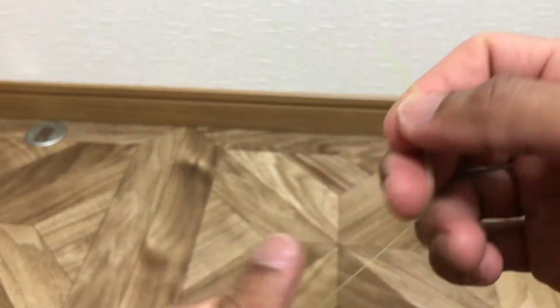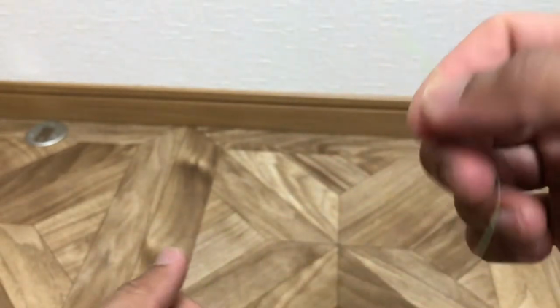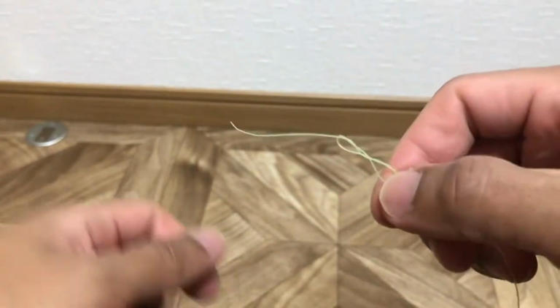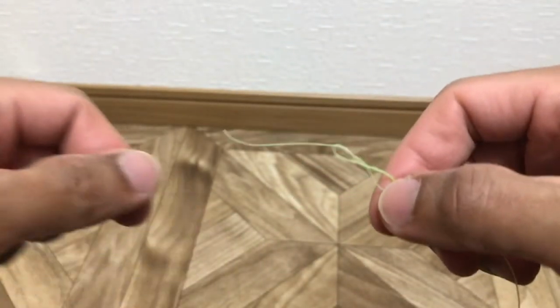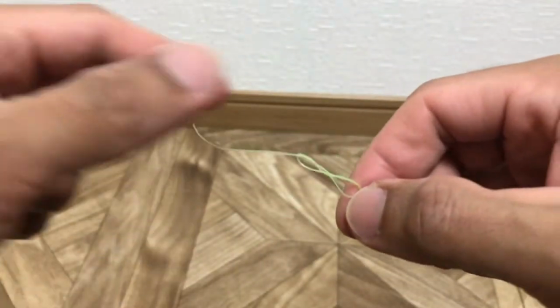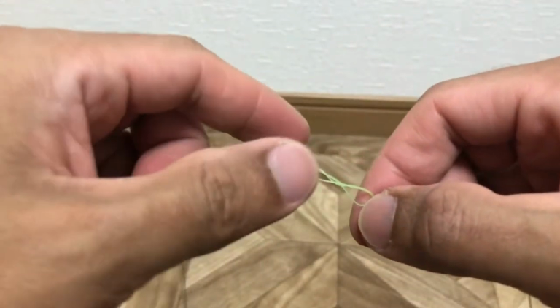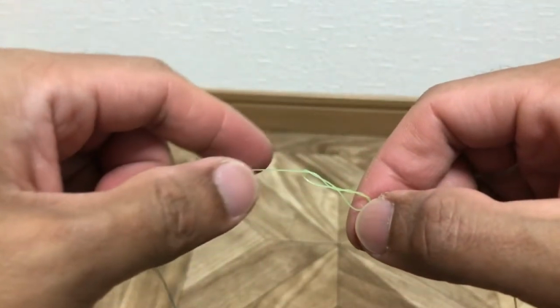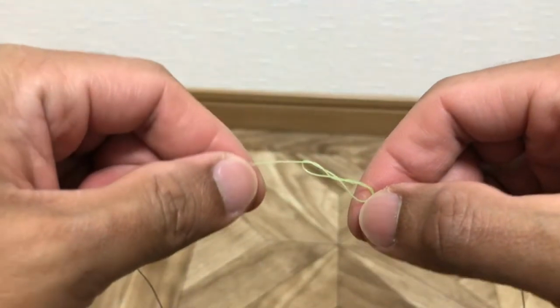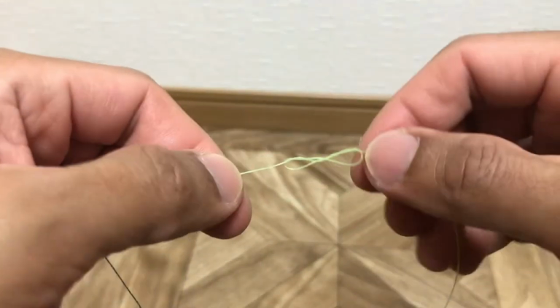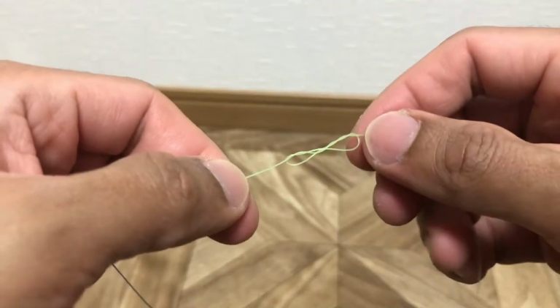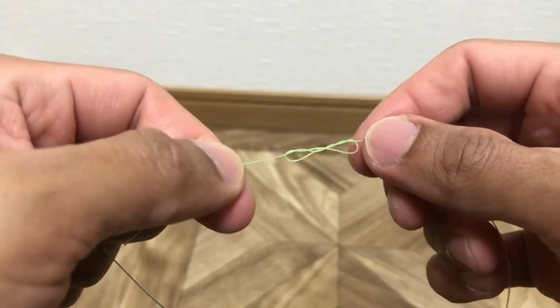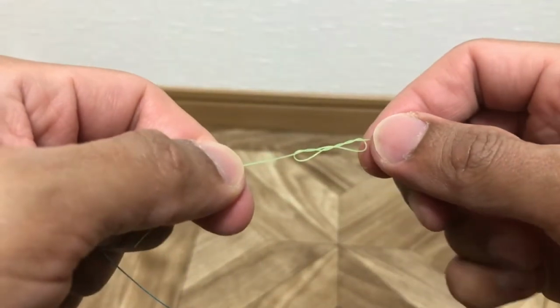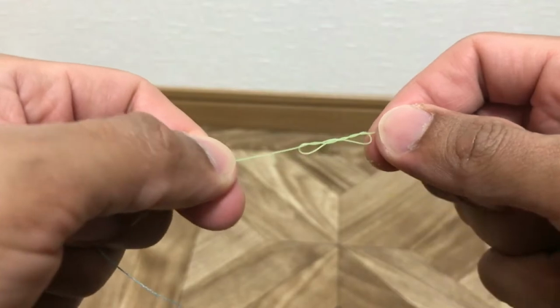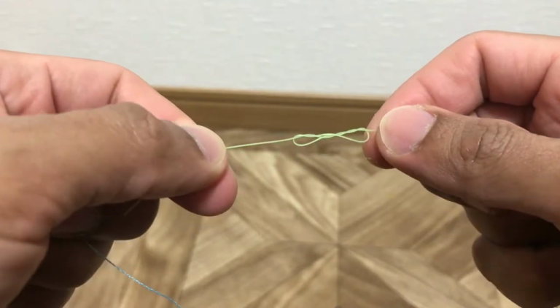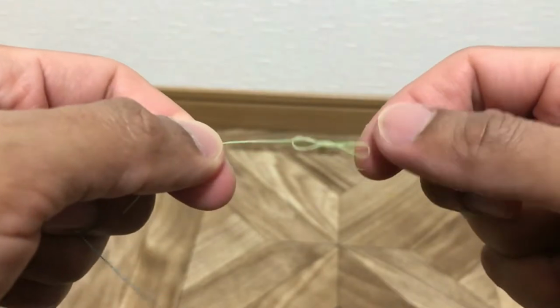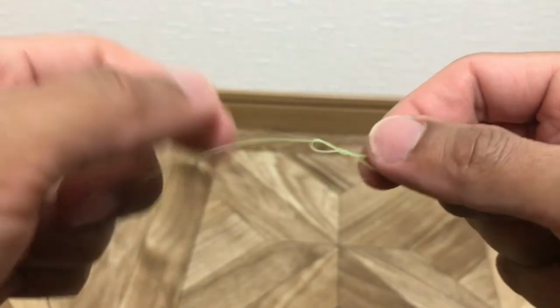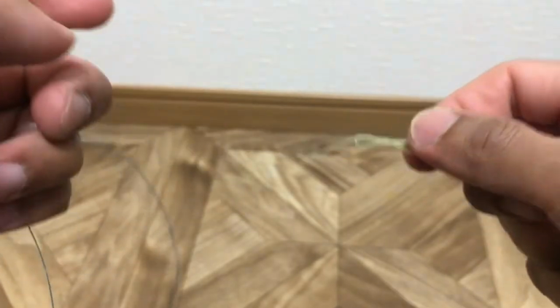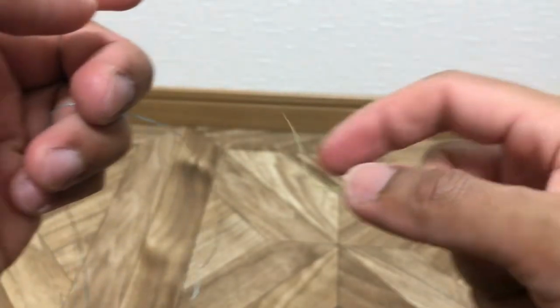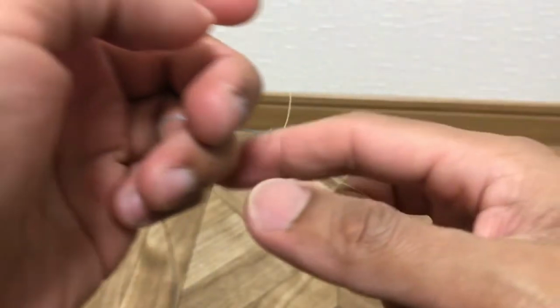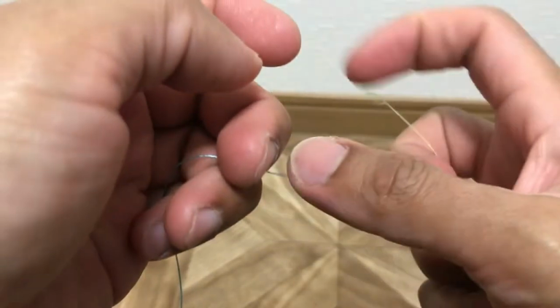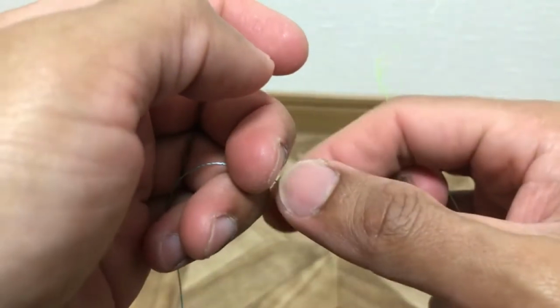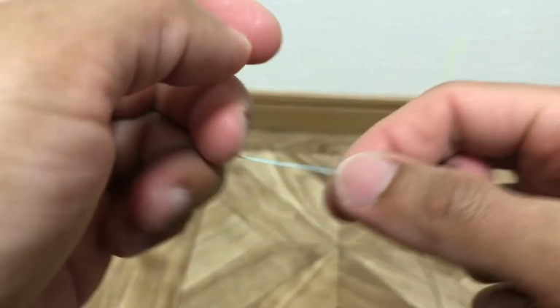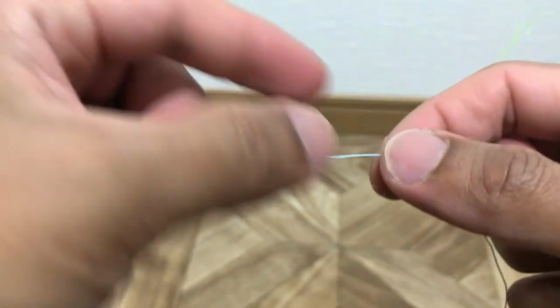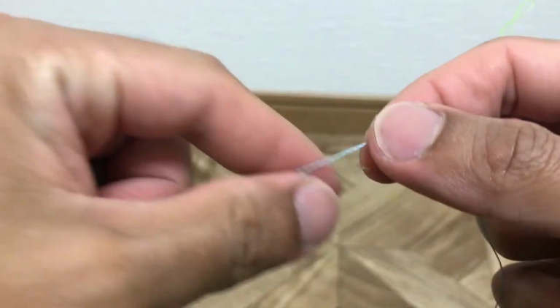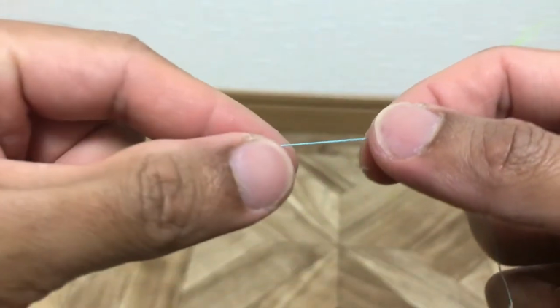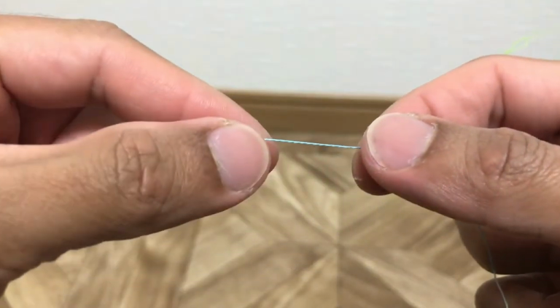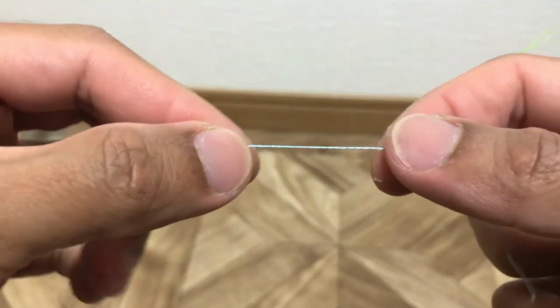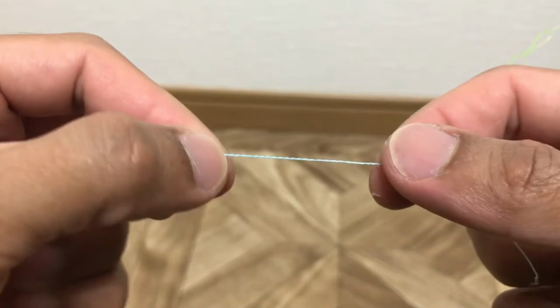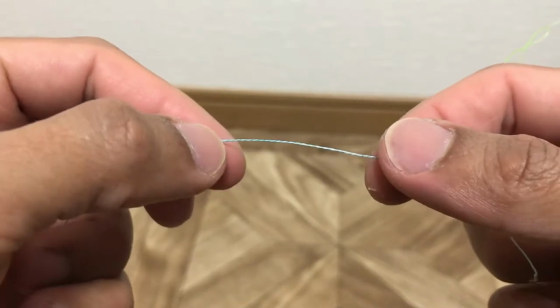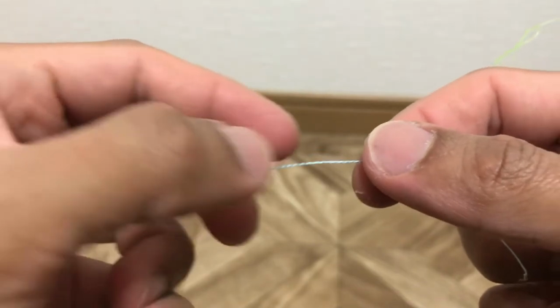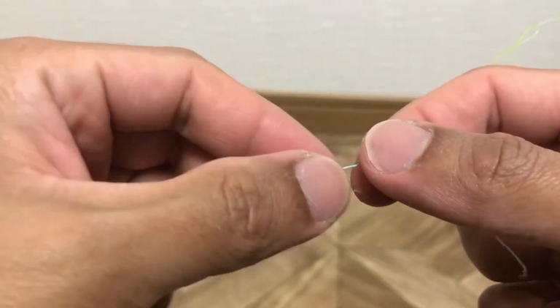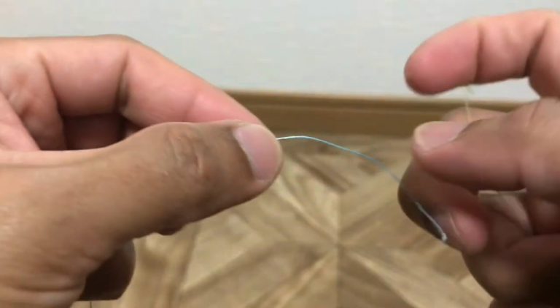After that, this is your main line — the big line.